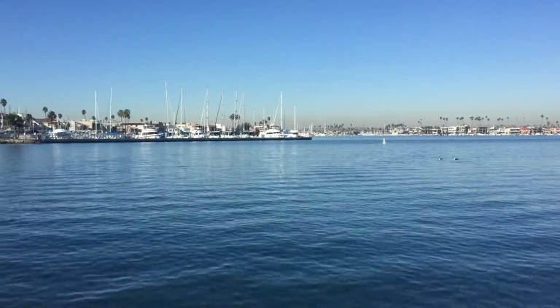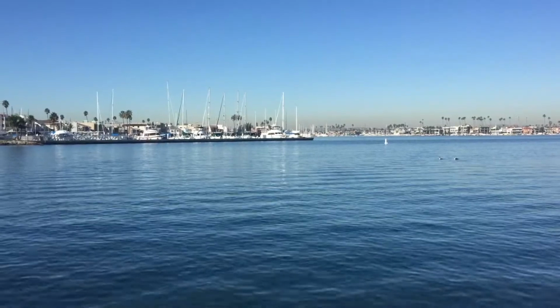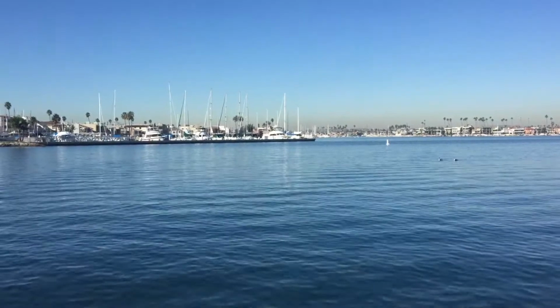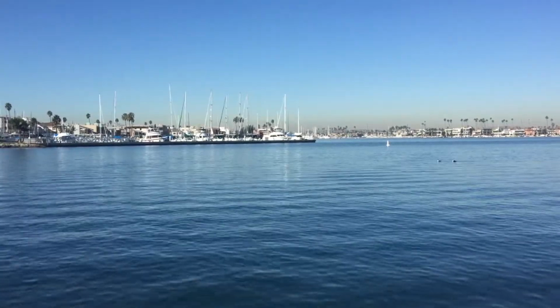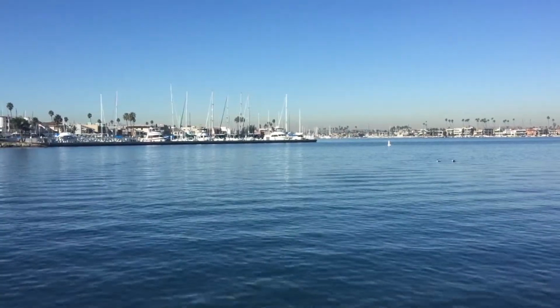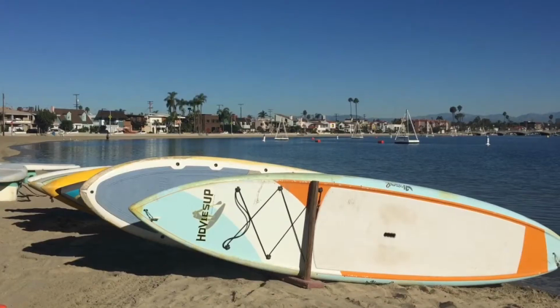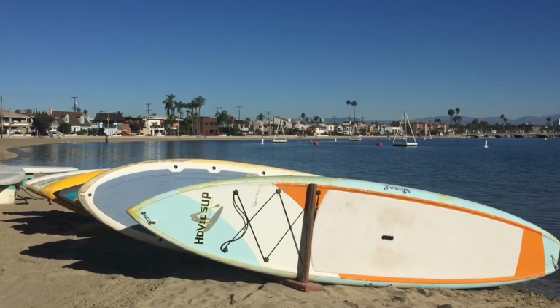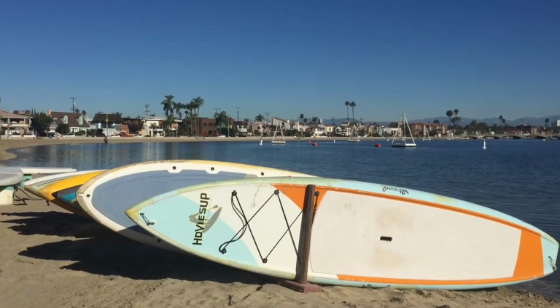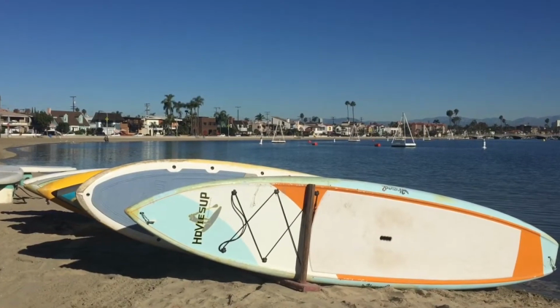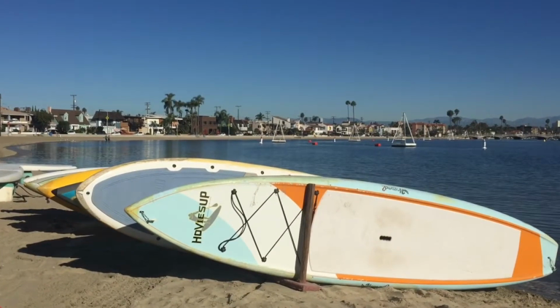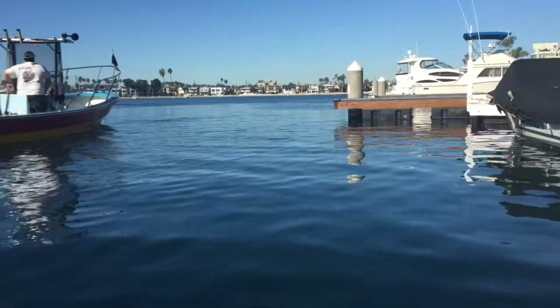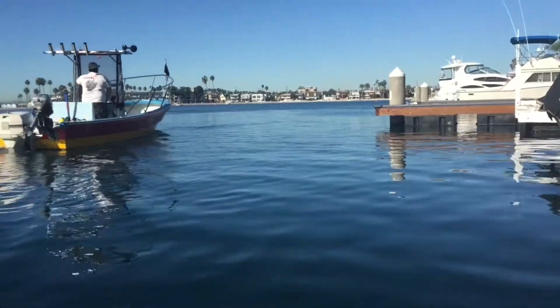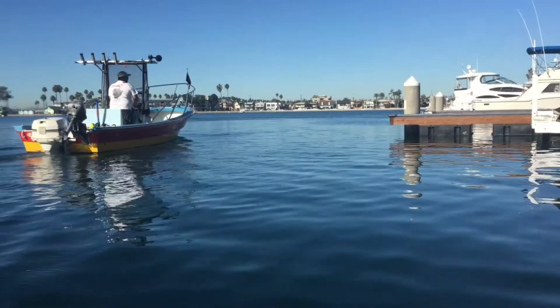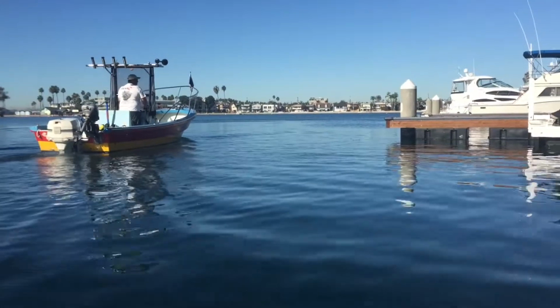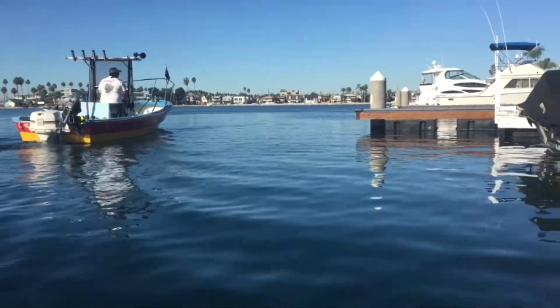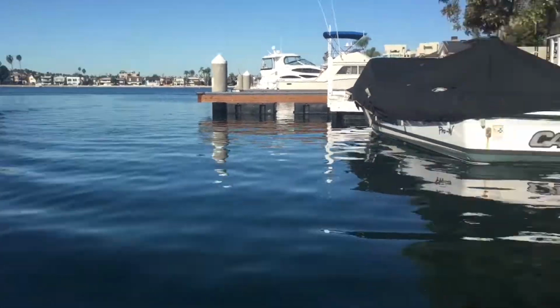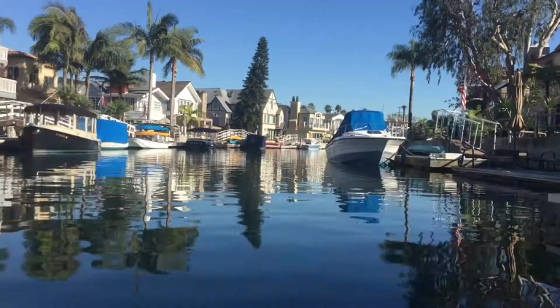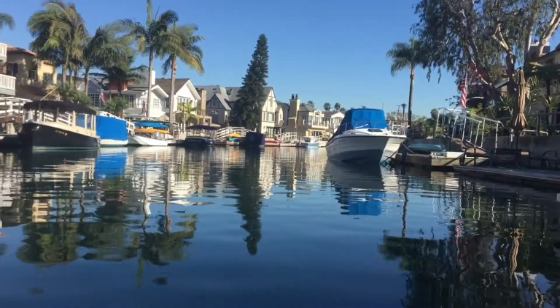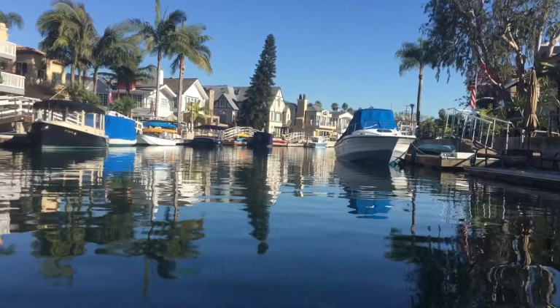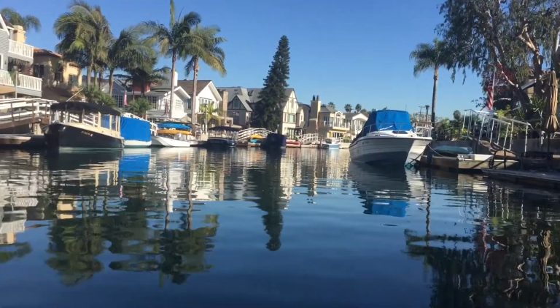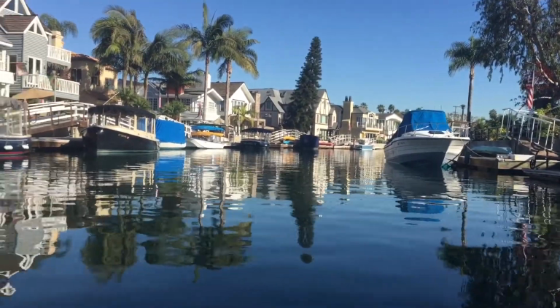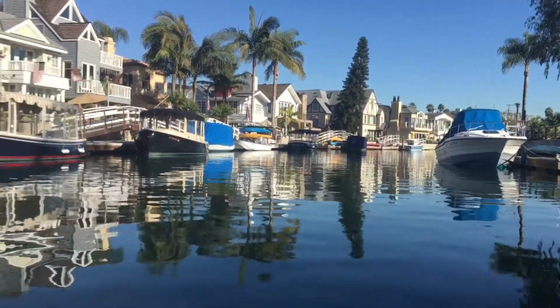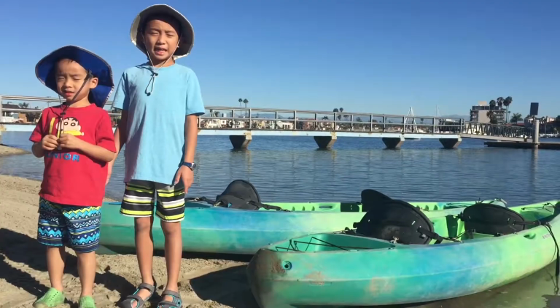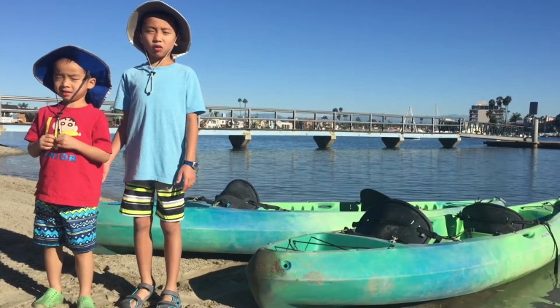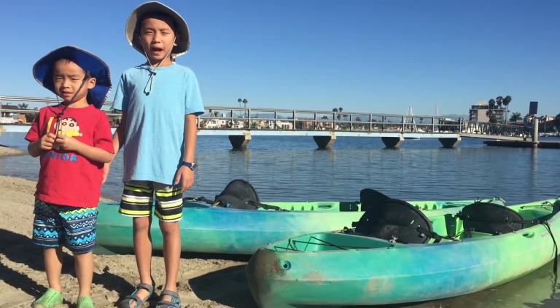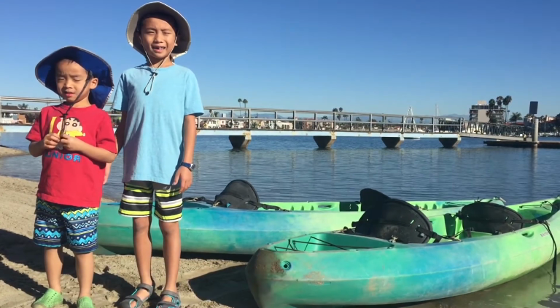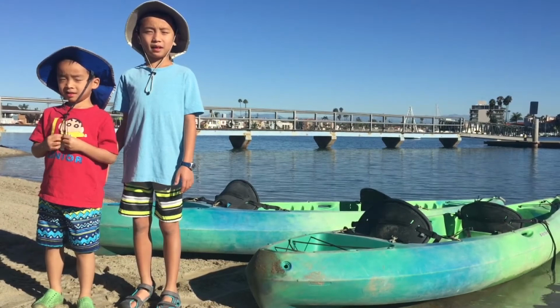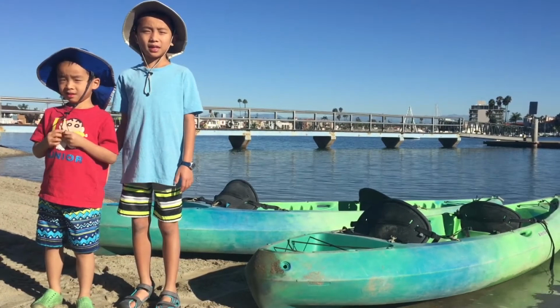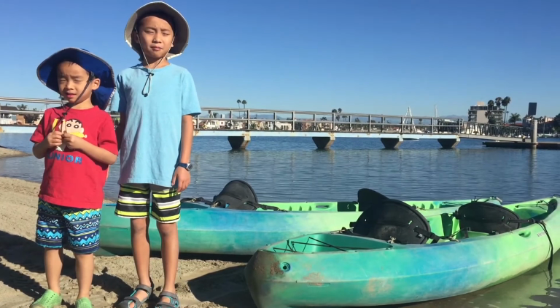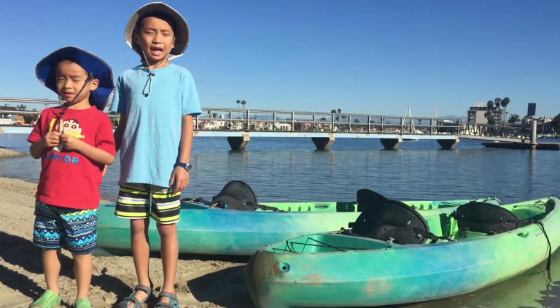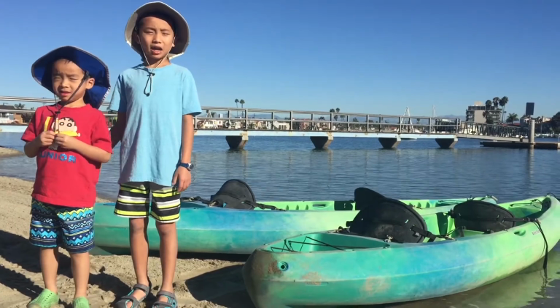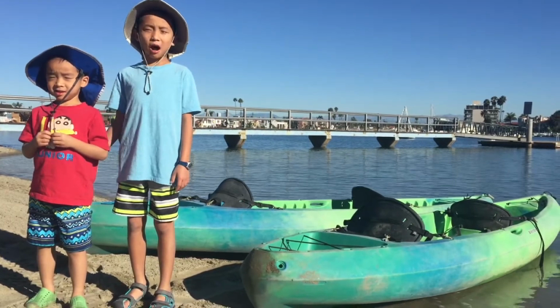Hello bloggineers. Today we will be exploring Automito's Bay Marina, located on the east side of Long Beach near Belmont Shore on Naples Island. Today we will be kayaking for the first time with kayaks on the water.